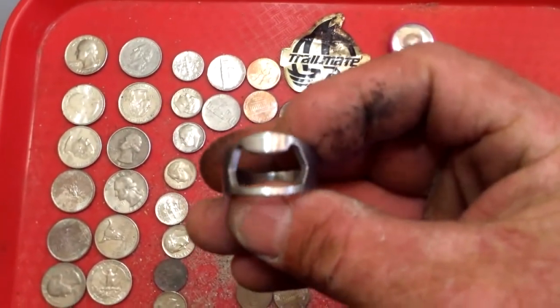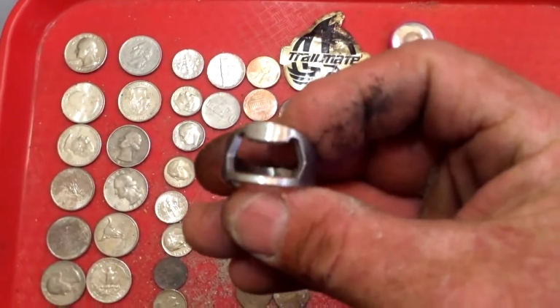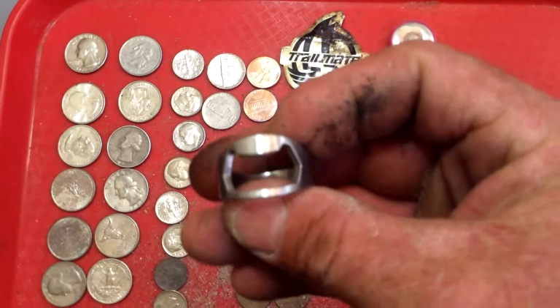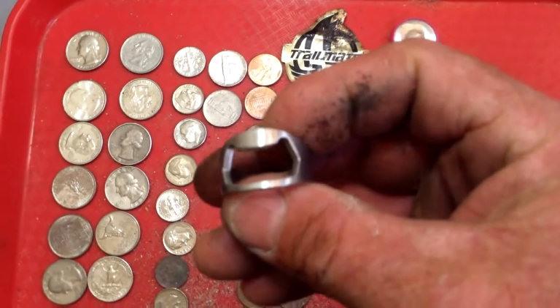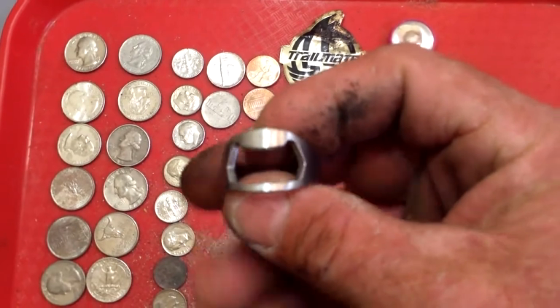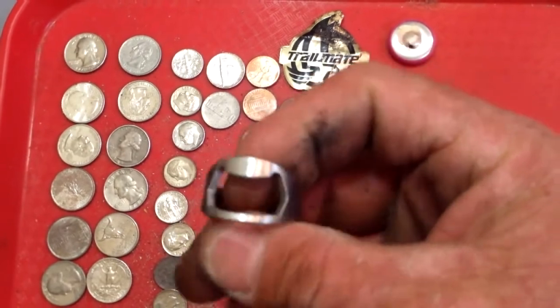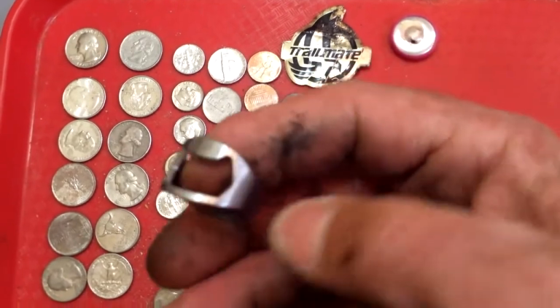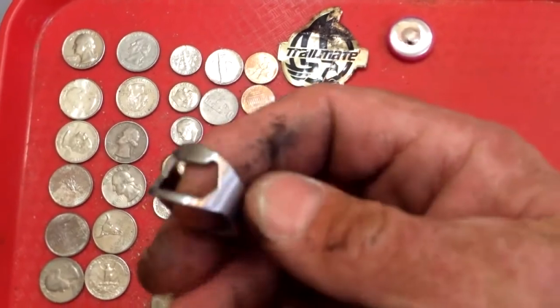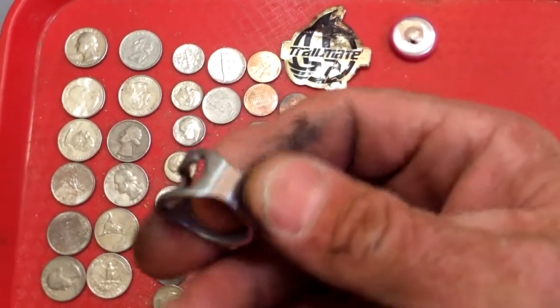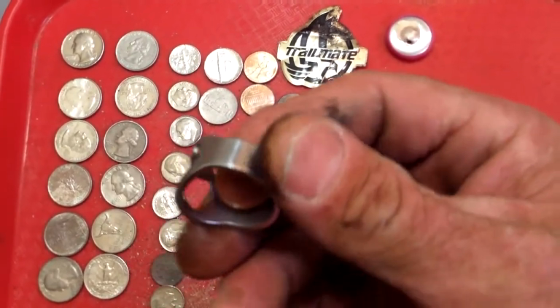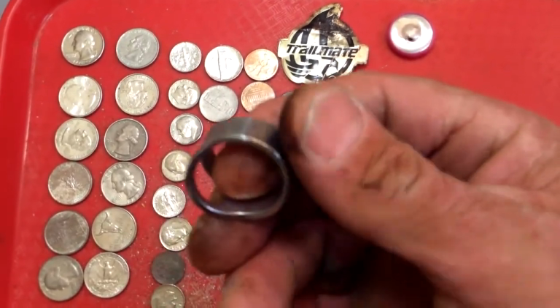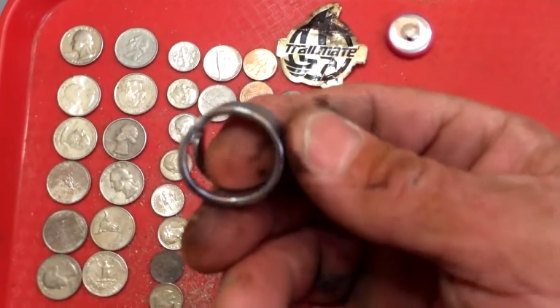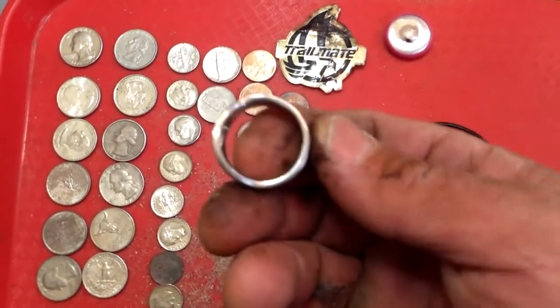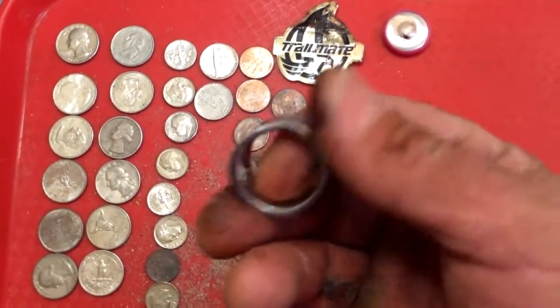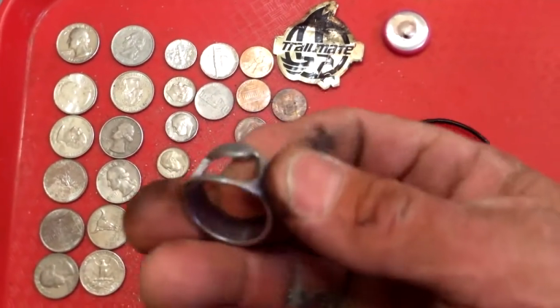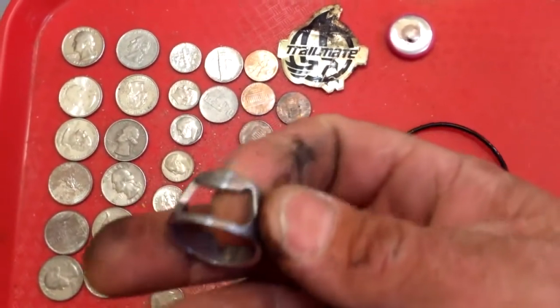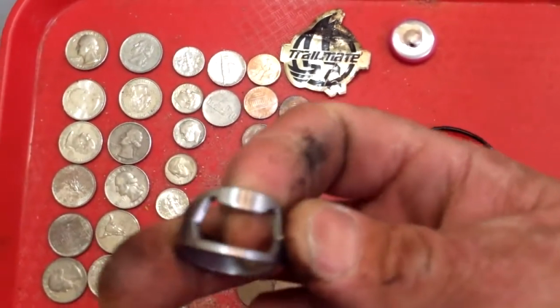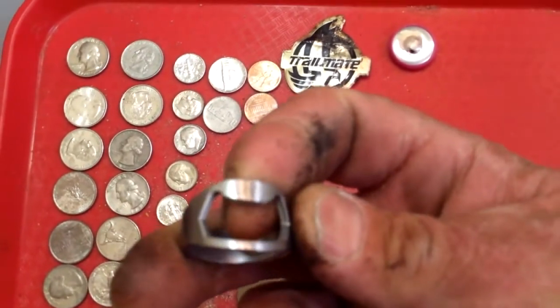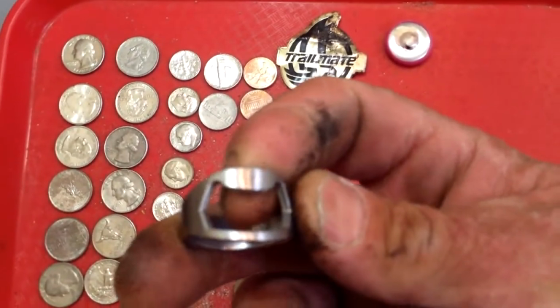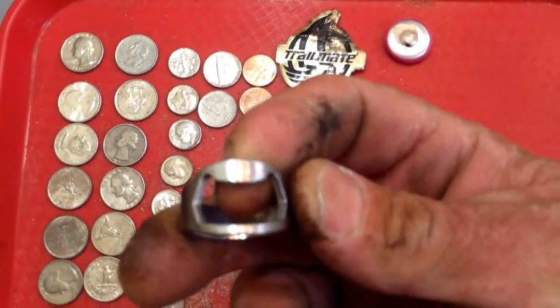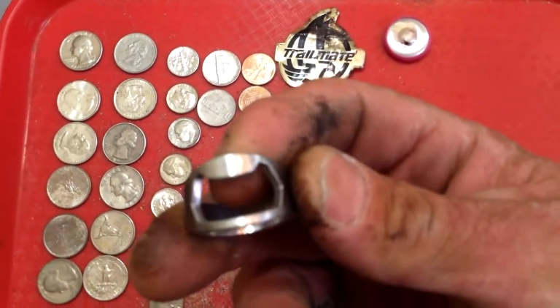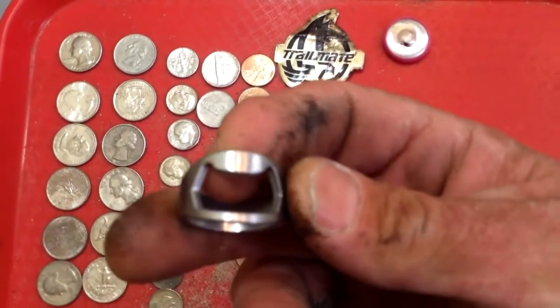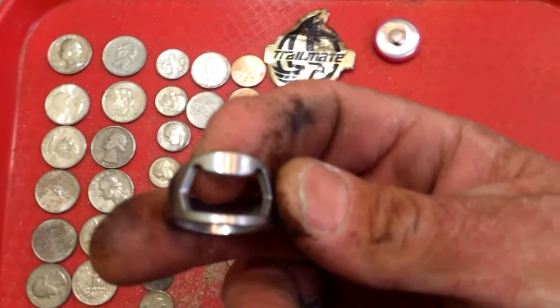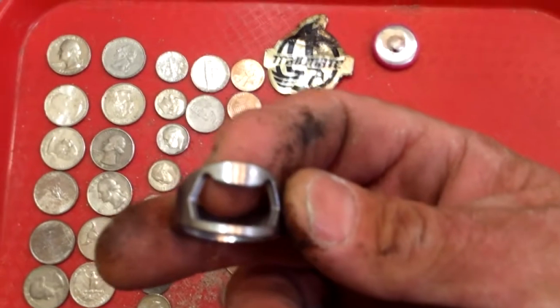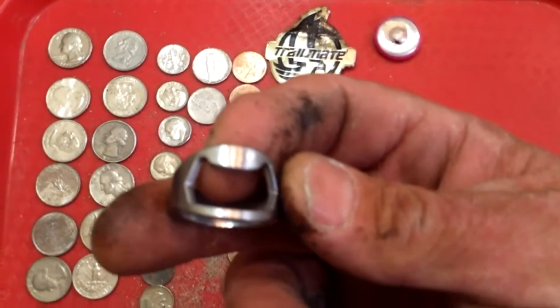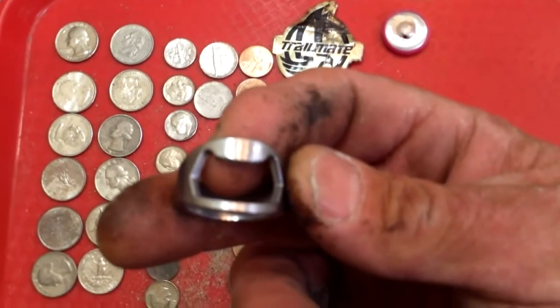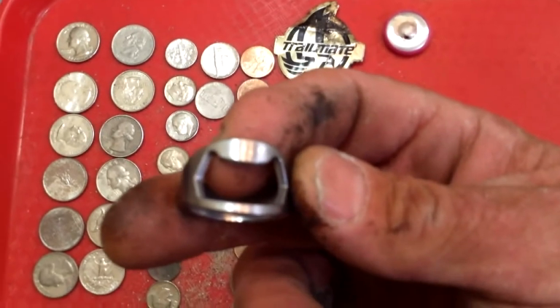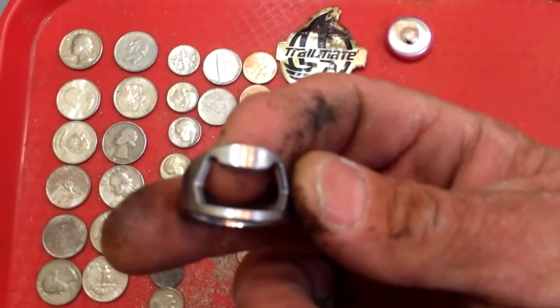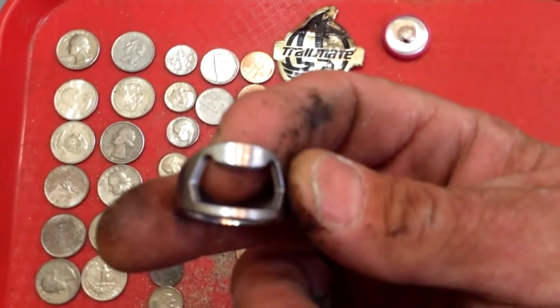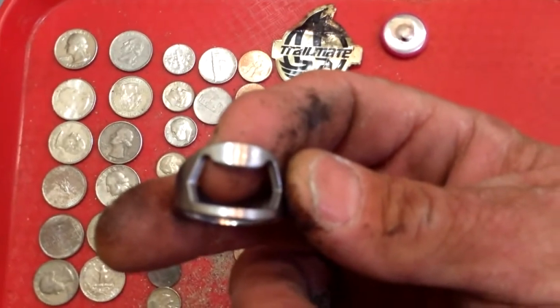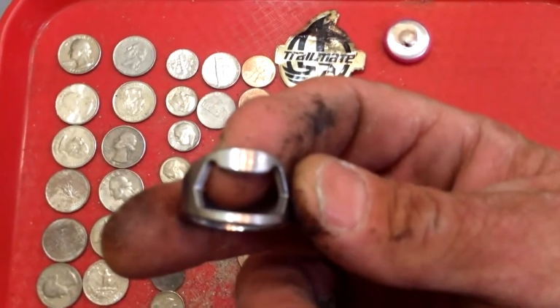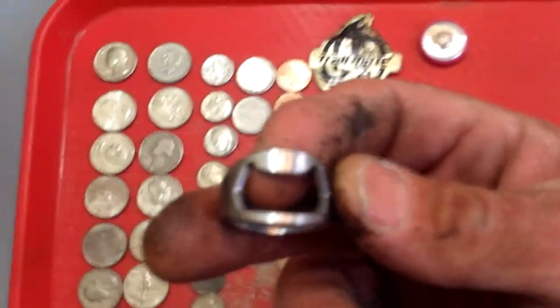I think that's a bottle opener ring to open up your bottles. No marks on it, so I'm assuming it's either aluminum or stainless steel or something, but that's pretty cool. All right guys, best of luck out there, take care, happy hunting.